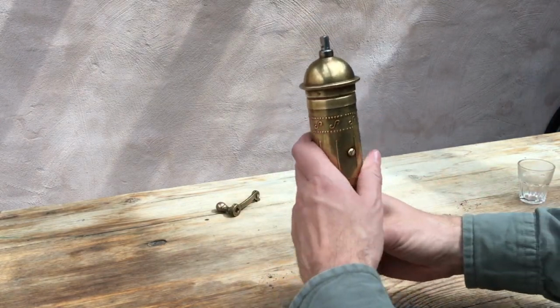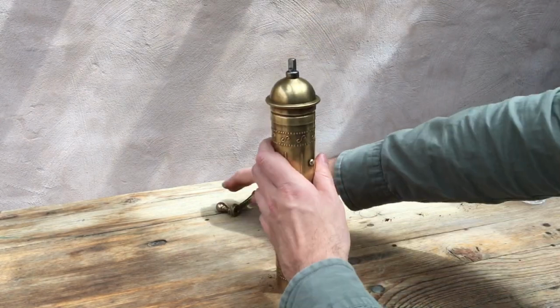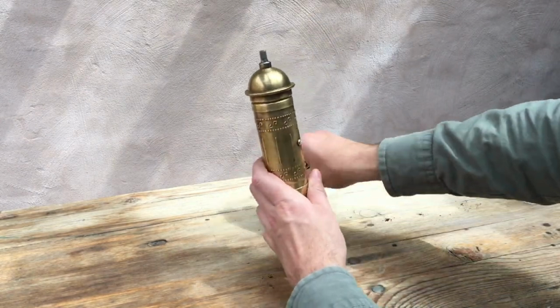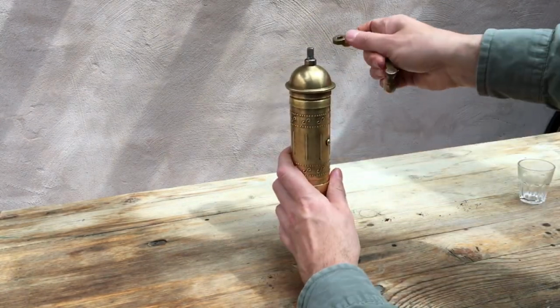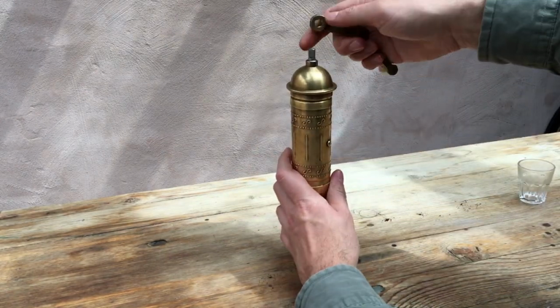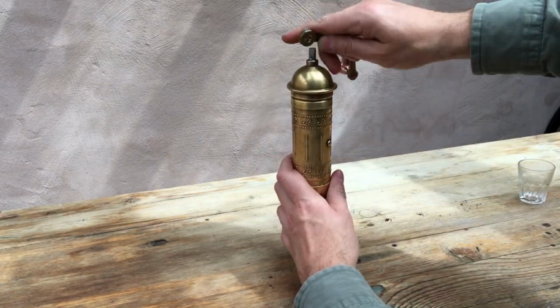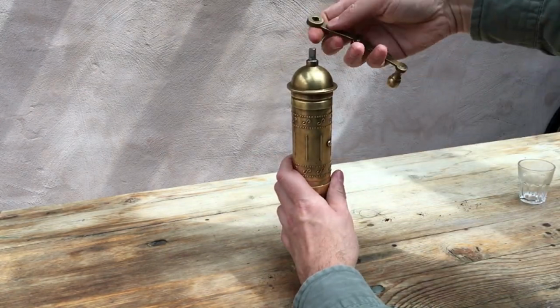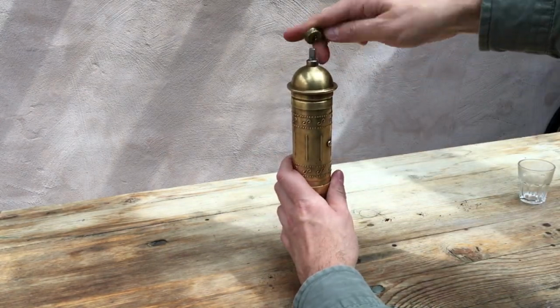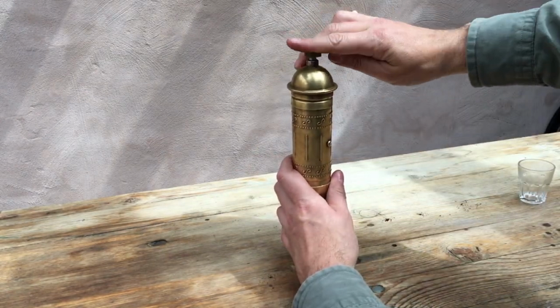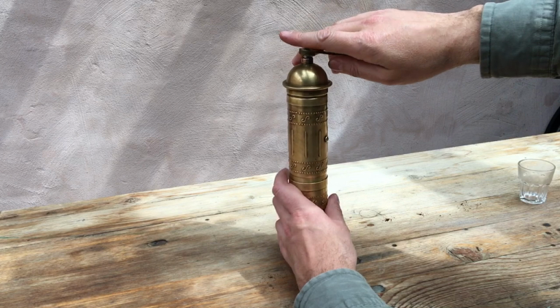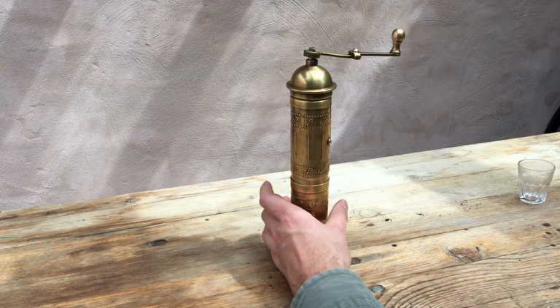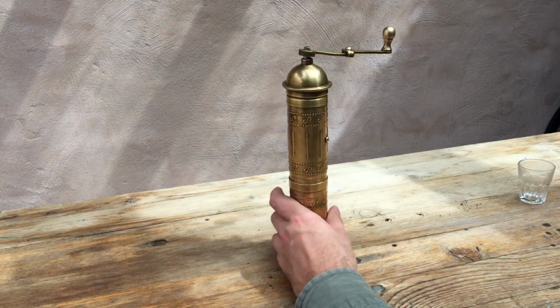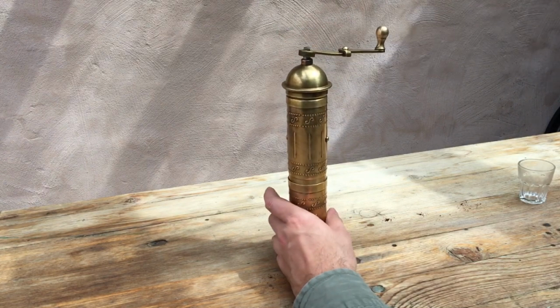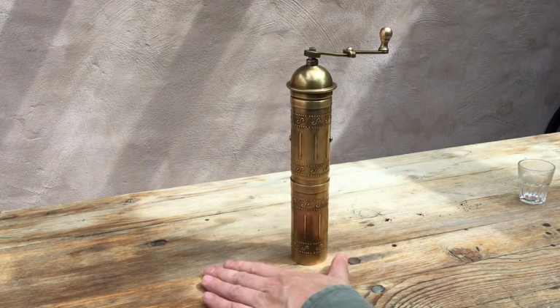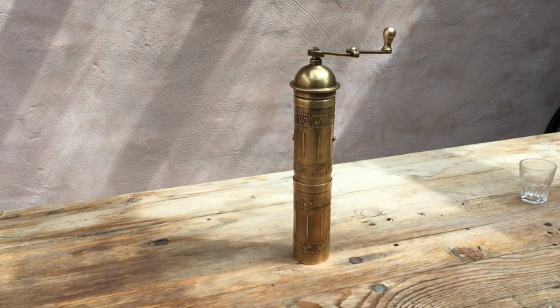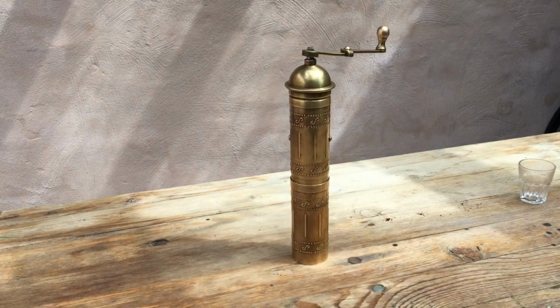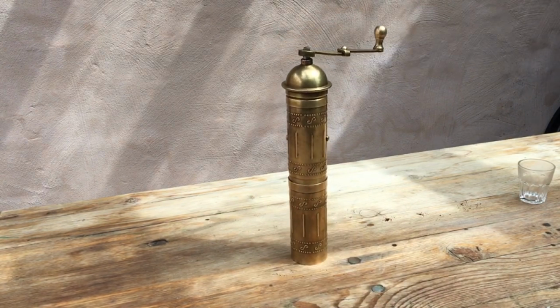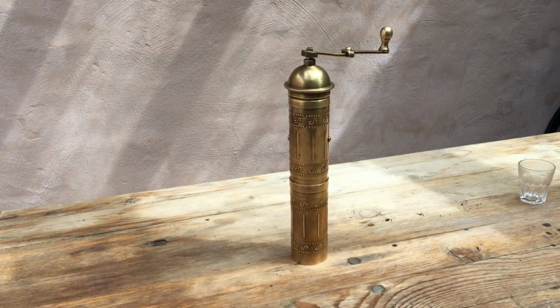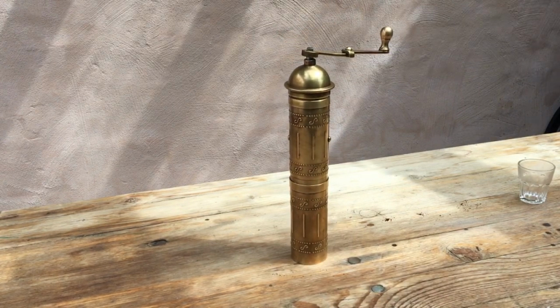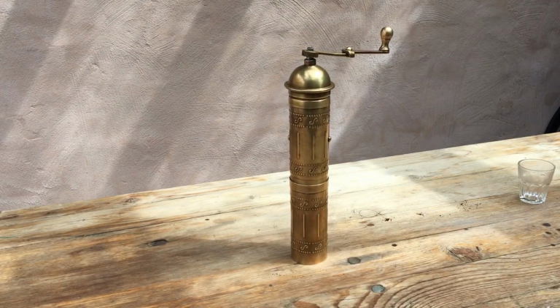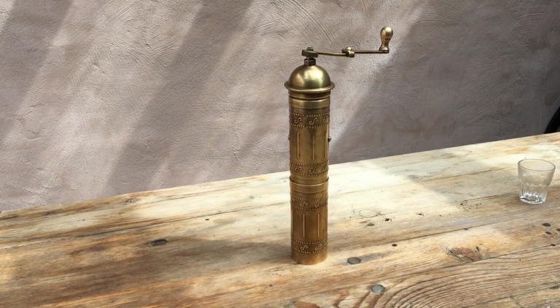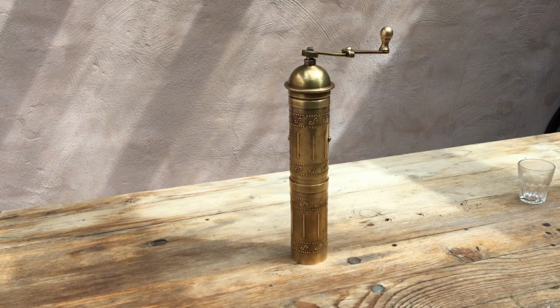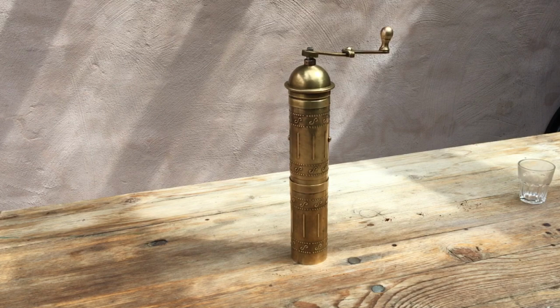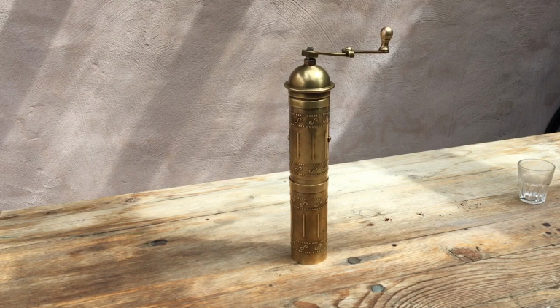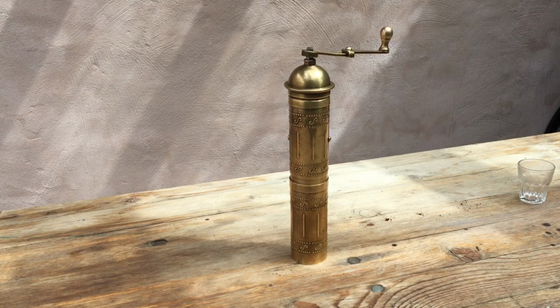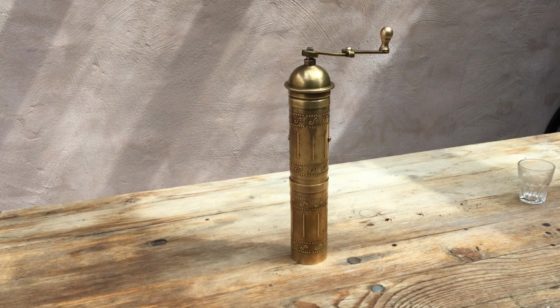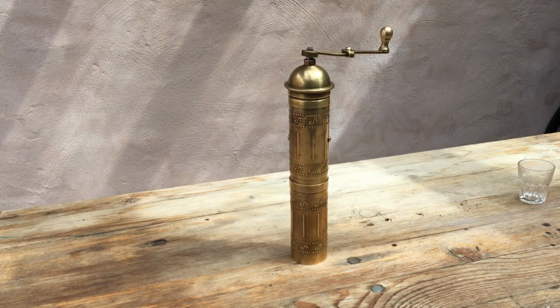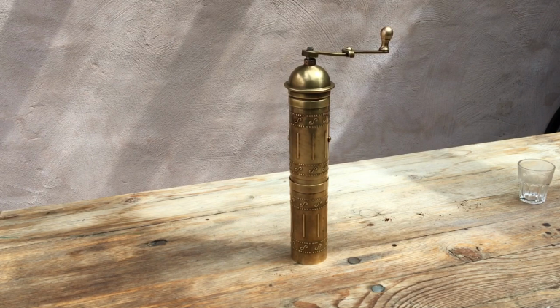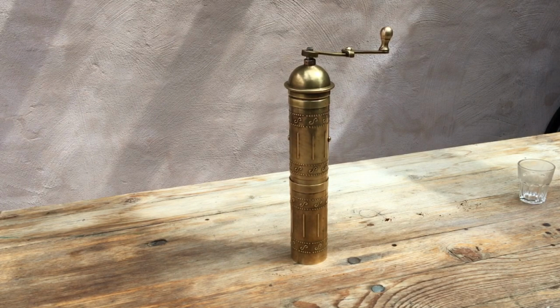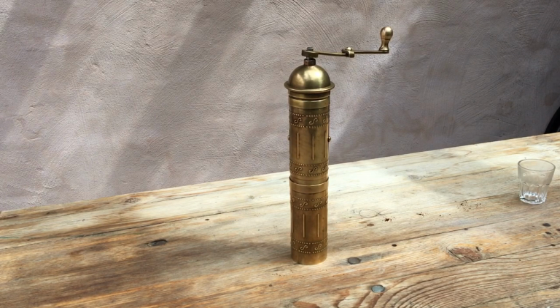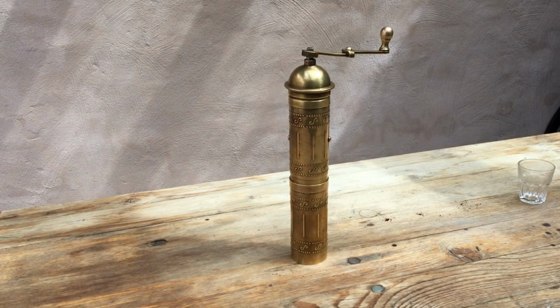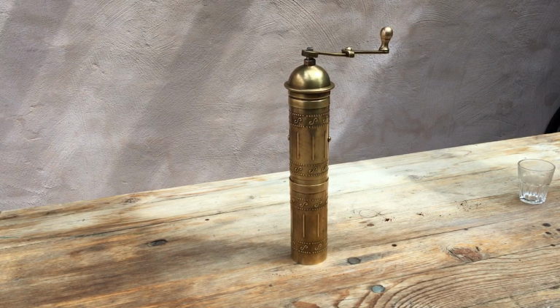Thanks very much for watching. It's a mid-20th century, probably German, brass Turkish mocha grinder. Thanks for watching. Feel free to have a look at the links at the end of the video and in the description. And happy grinding.